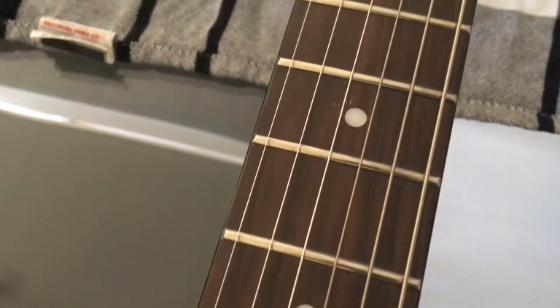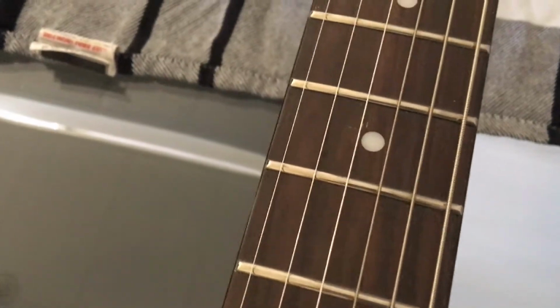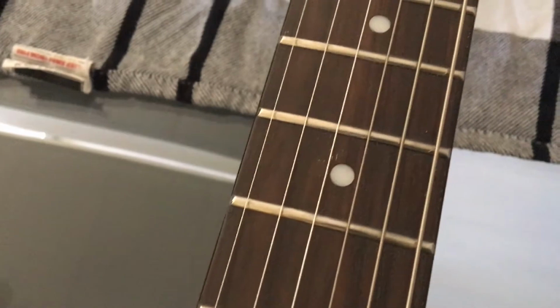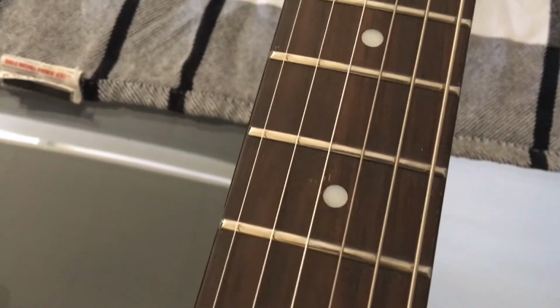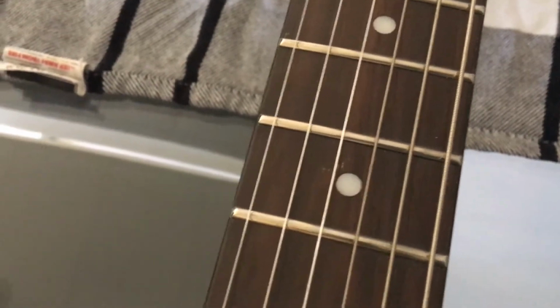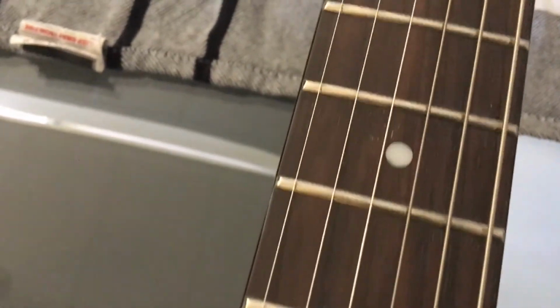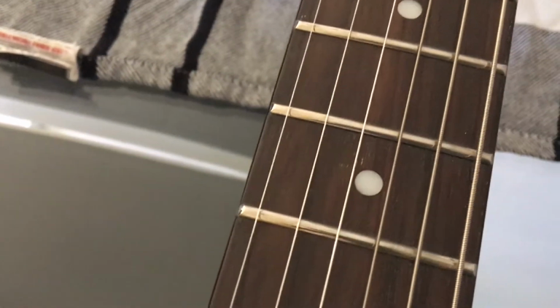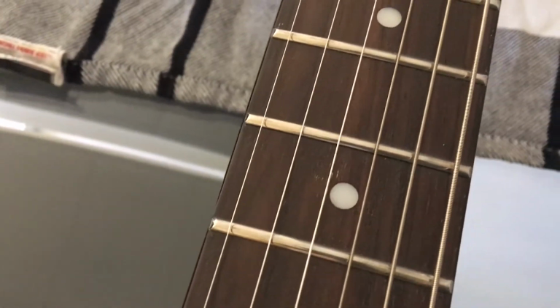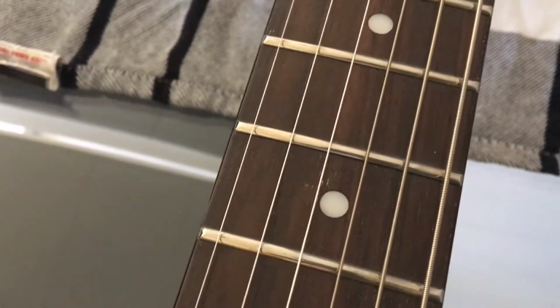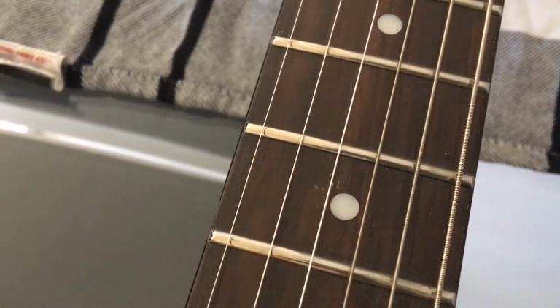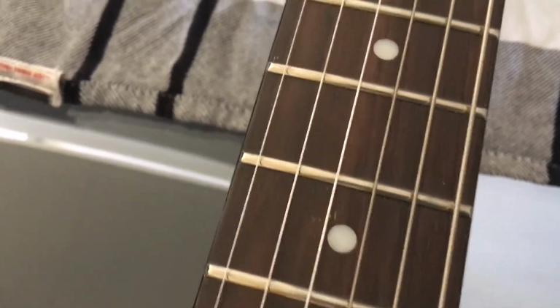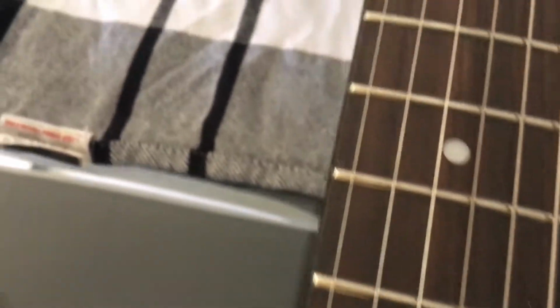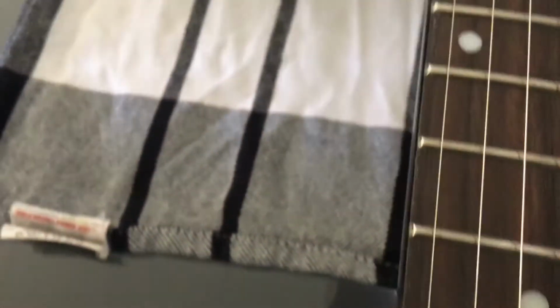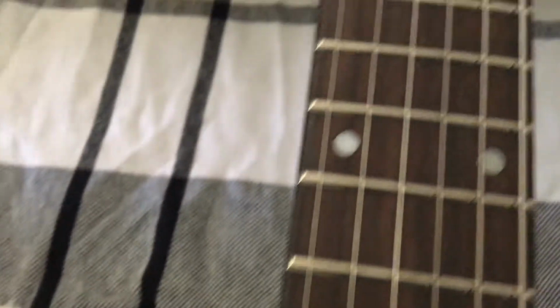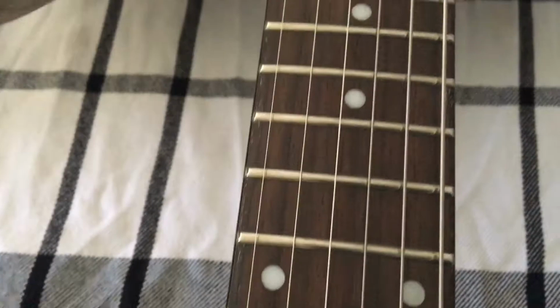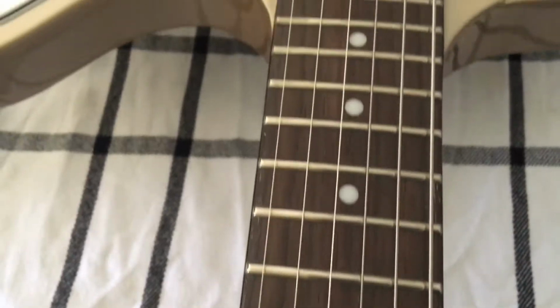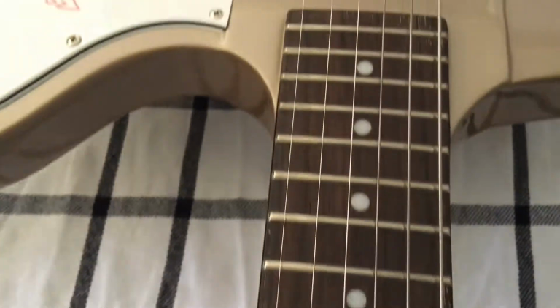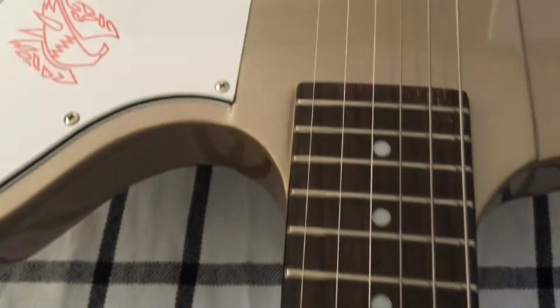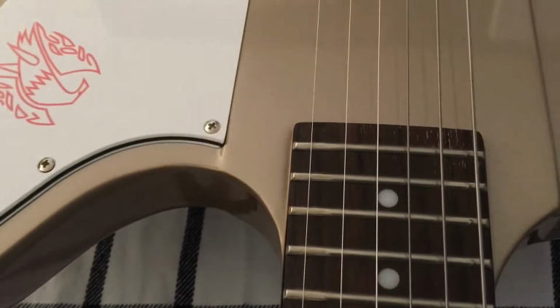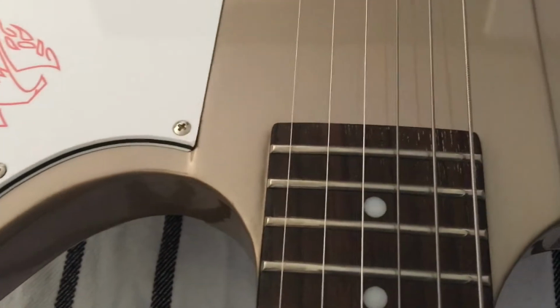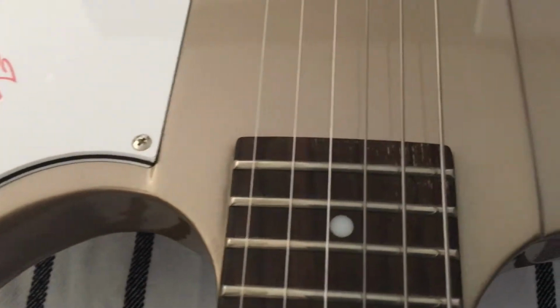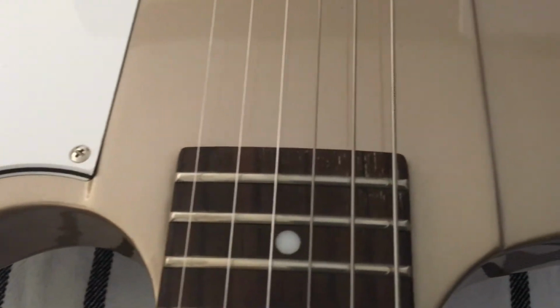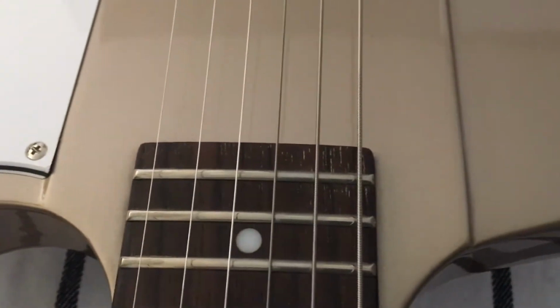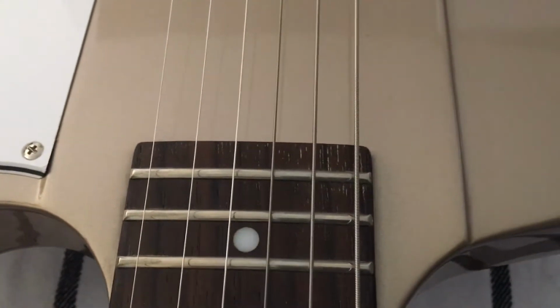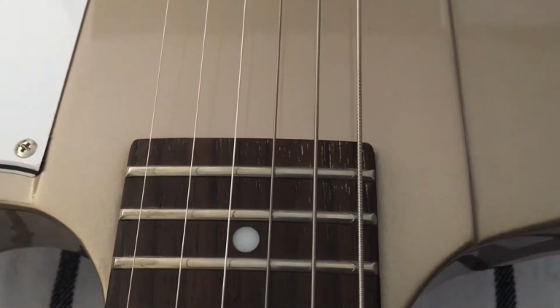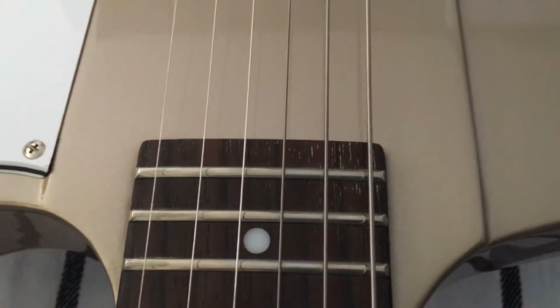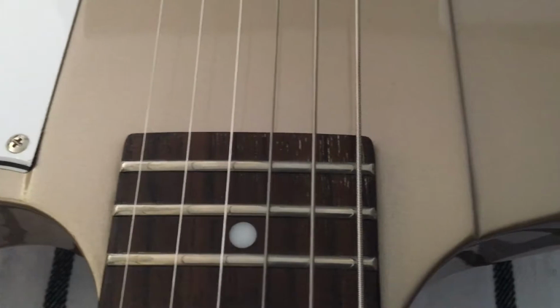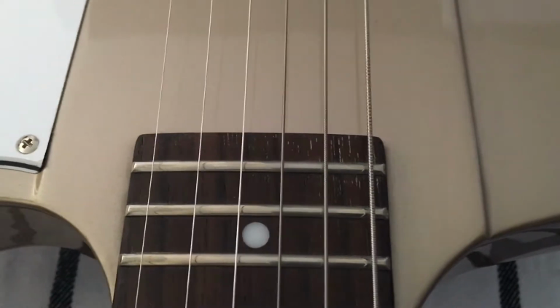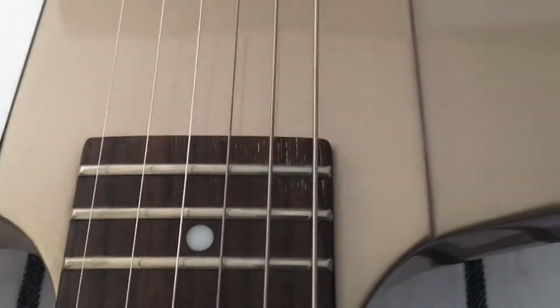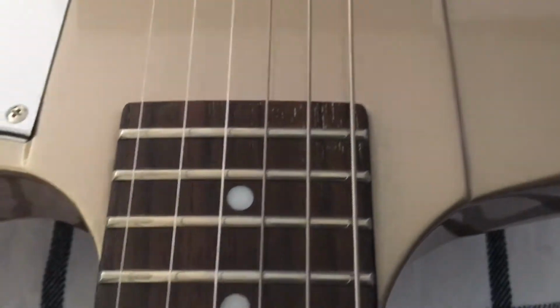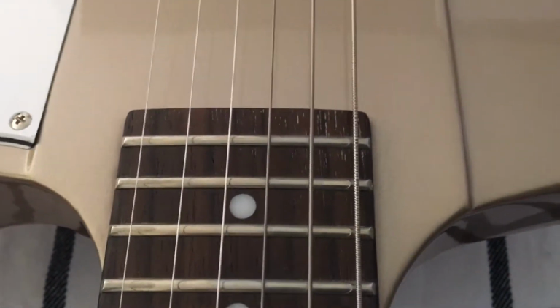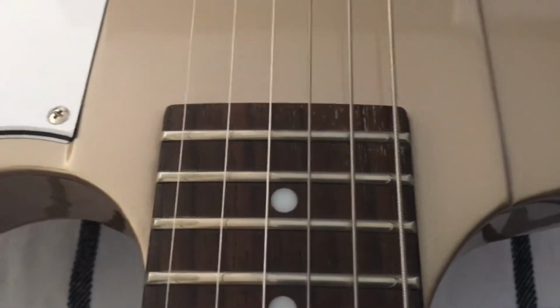The frets look good. There are some marks on the fretboard, and there are some other marks there that may come out with some fretboard oil.